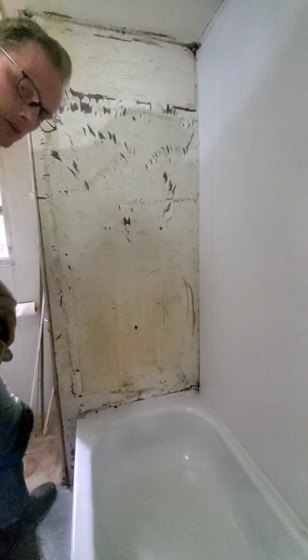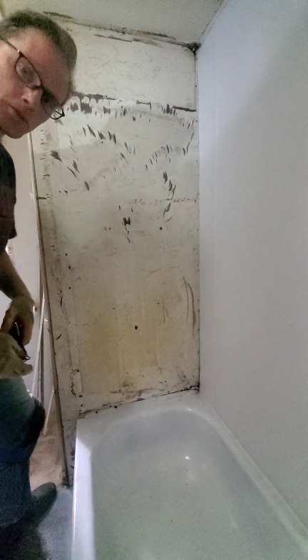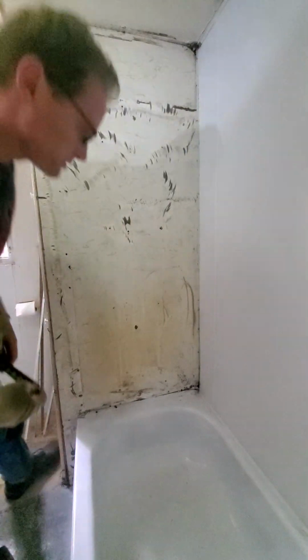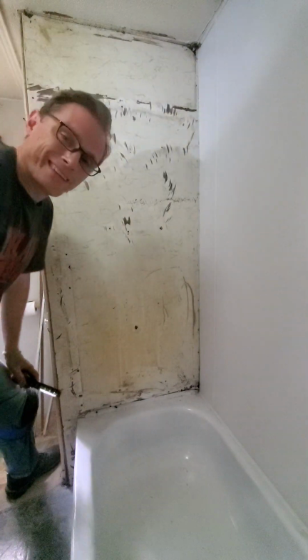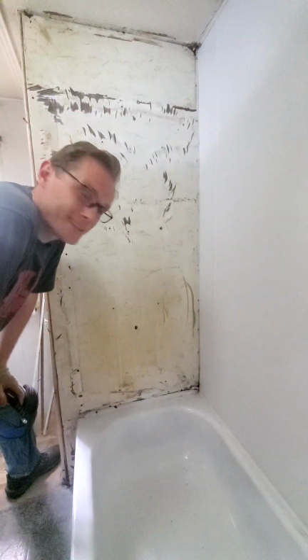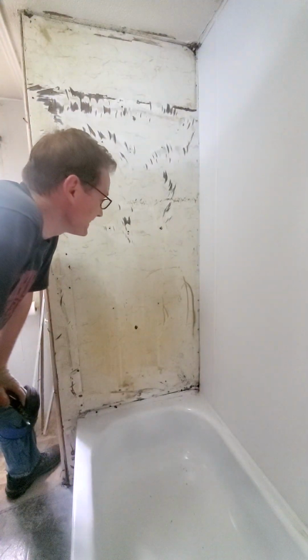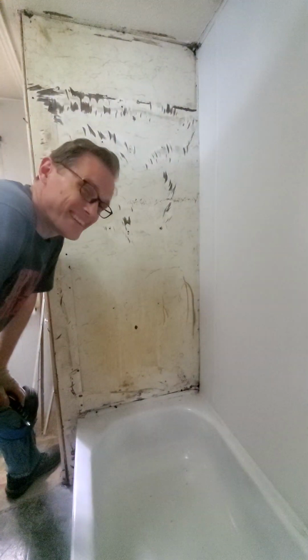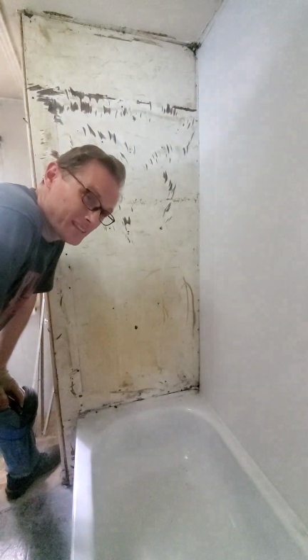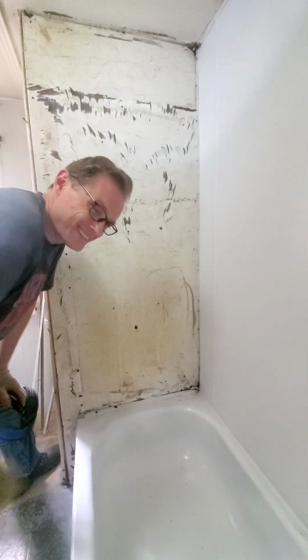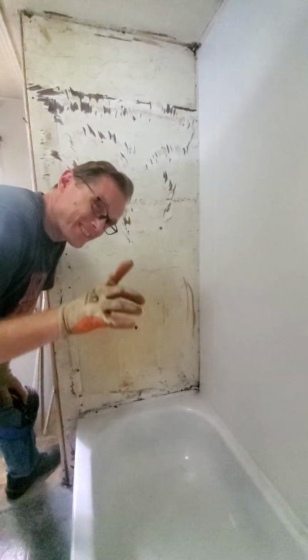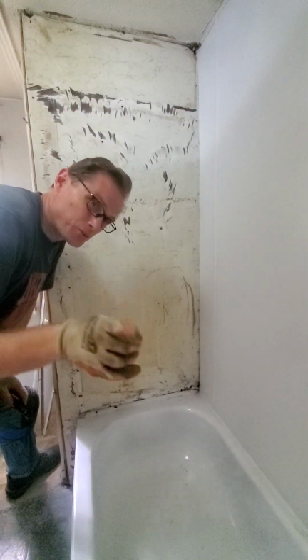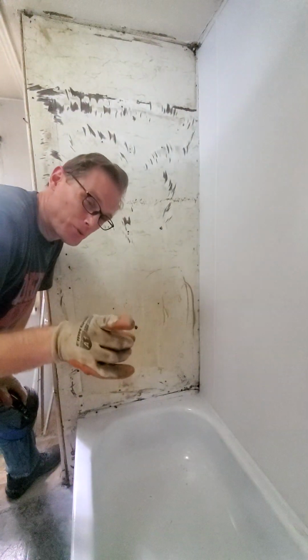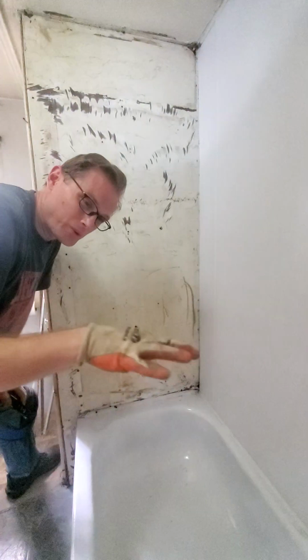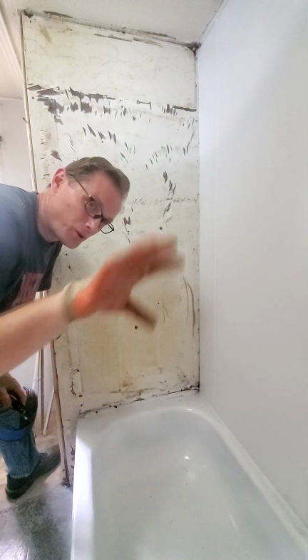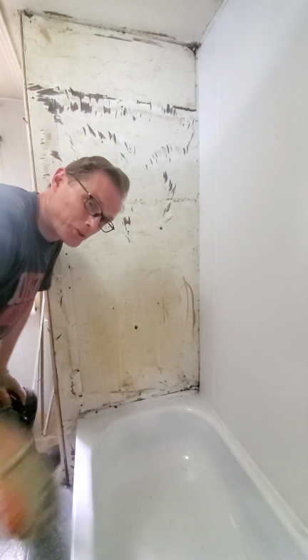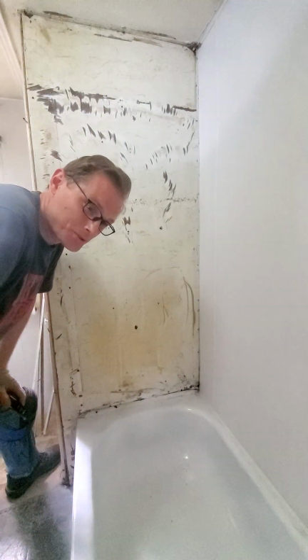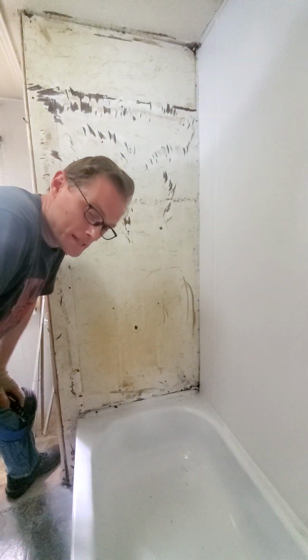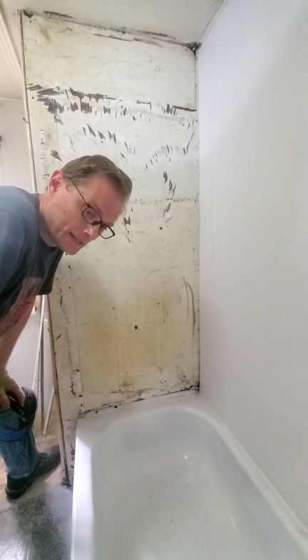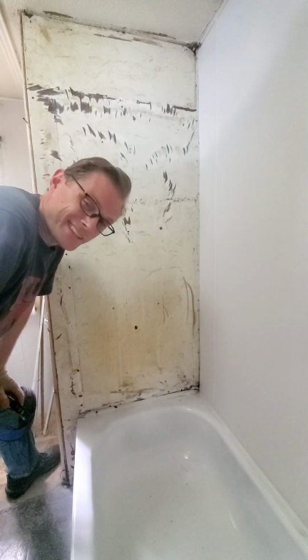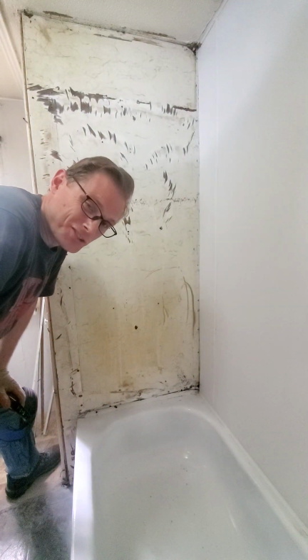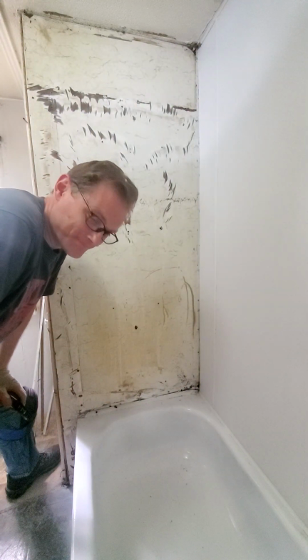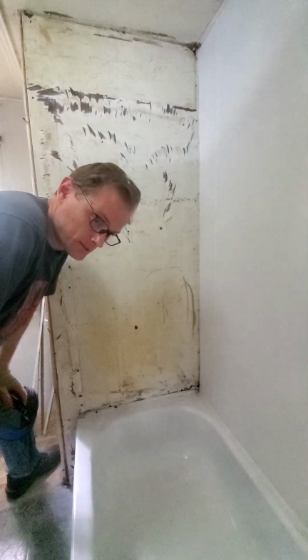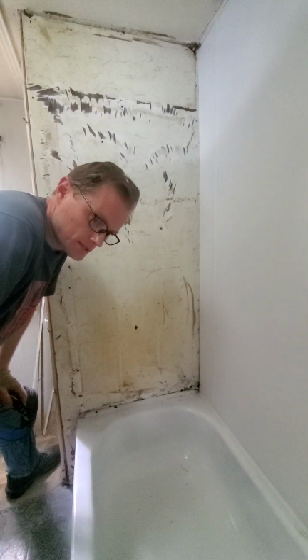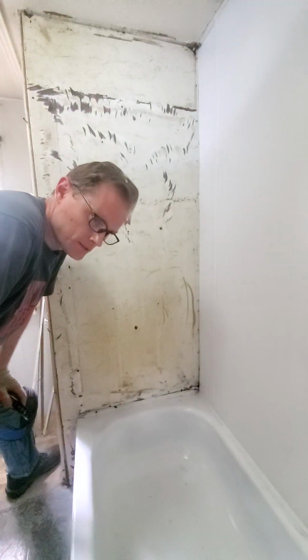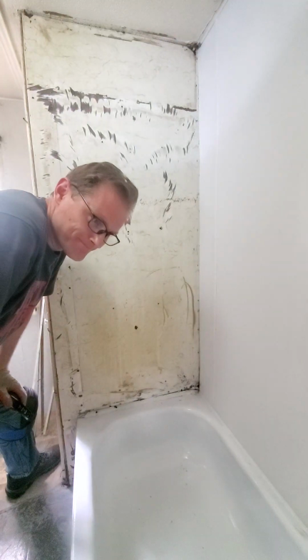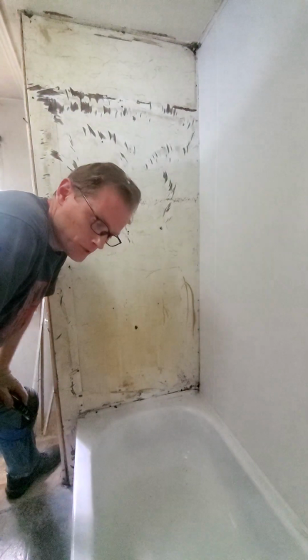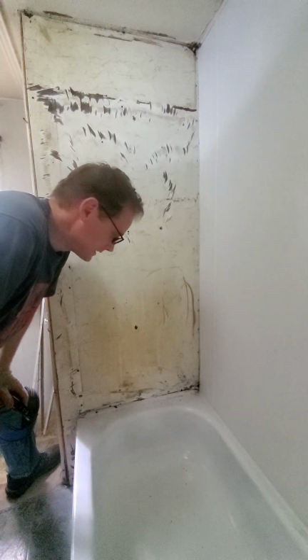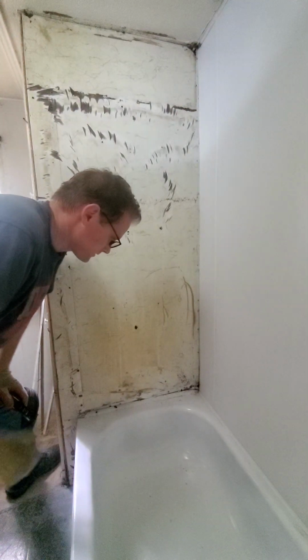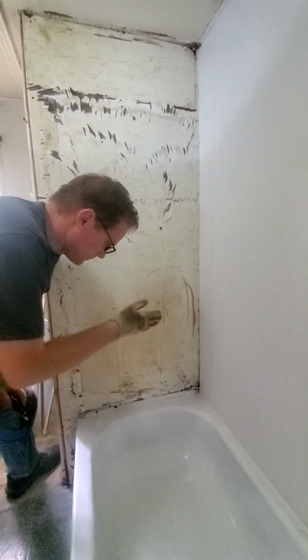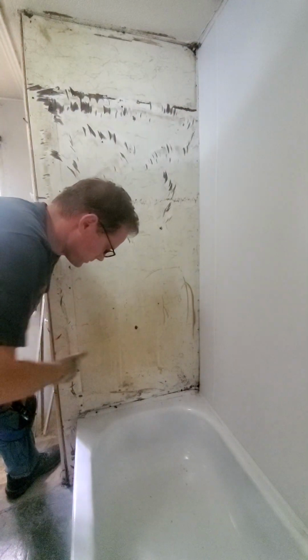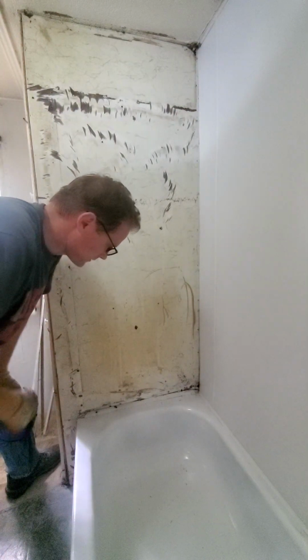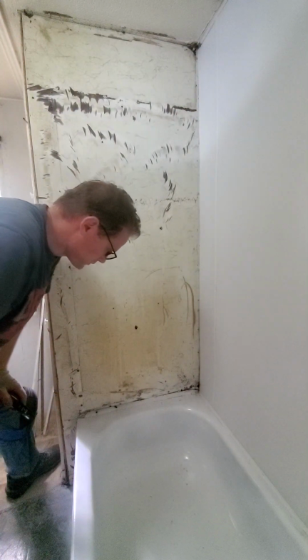I'm going to do this sheet next, mainly because if I screw up on the one where the water goes, that's not good — there could be leaks. So I'm going to do this side first.